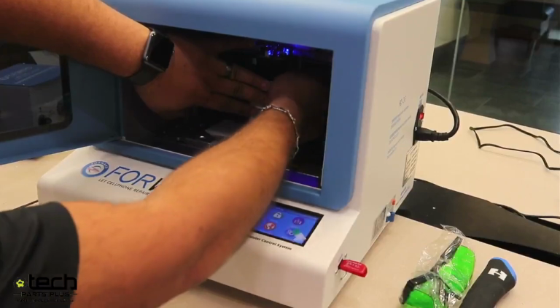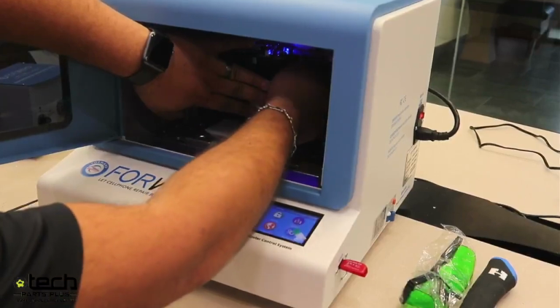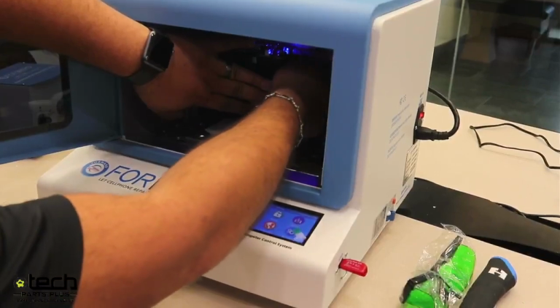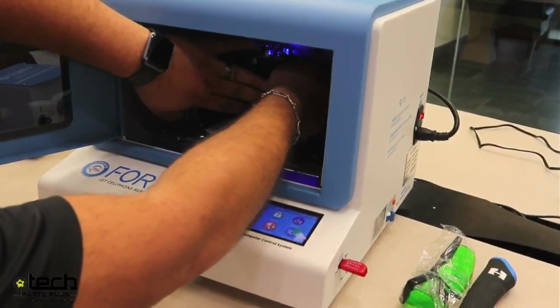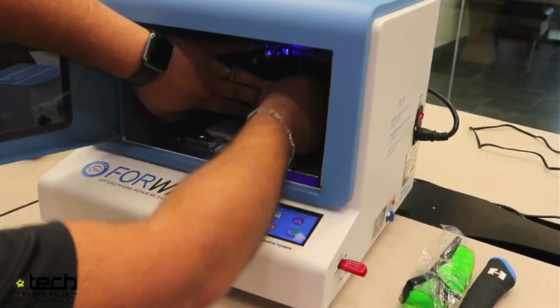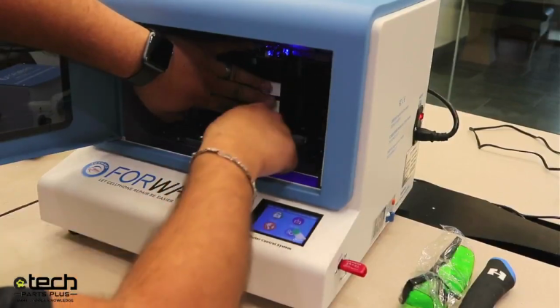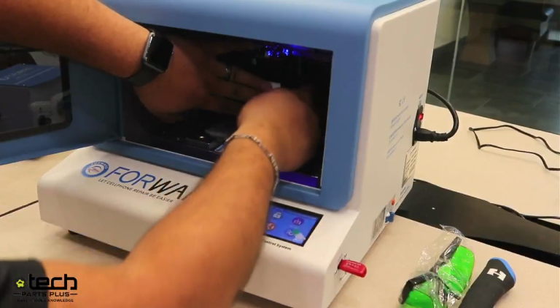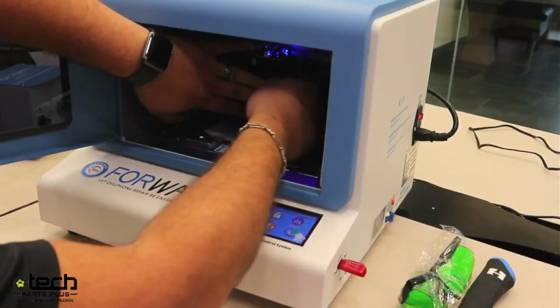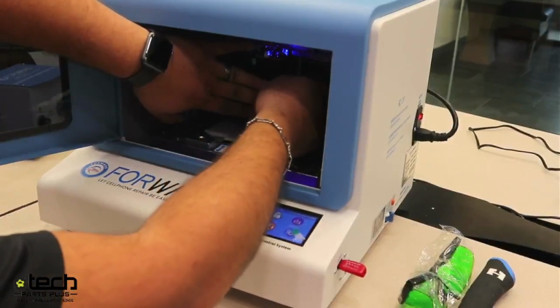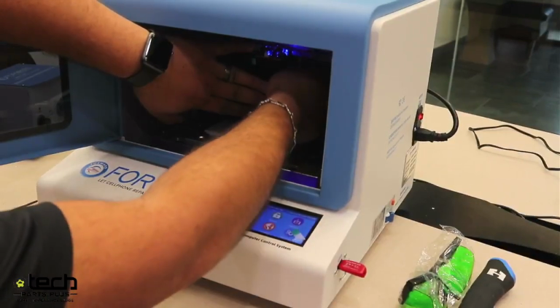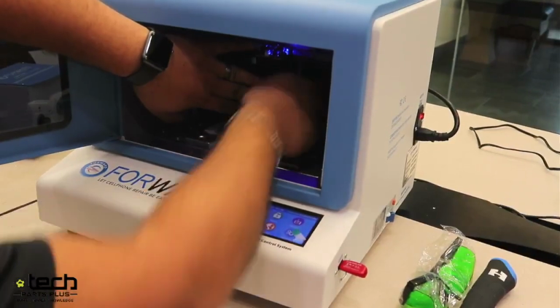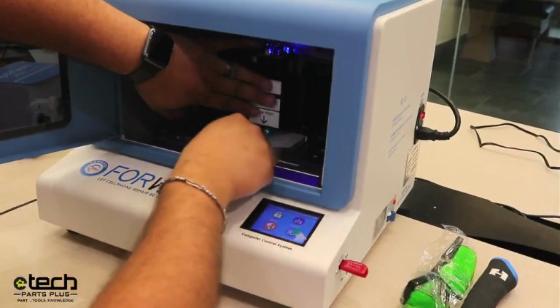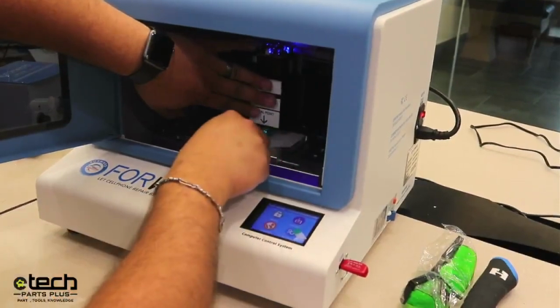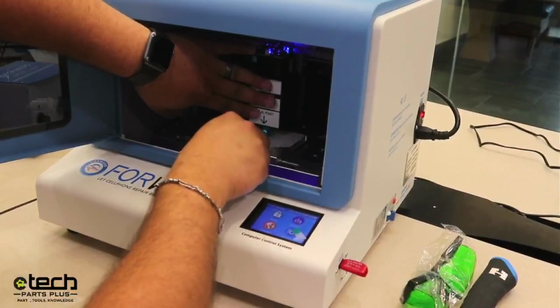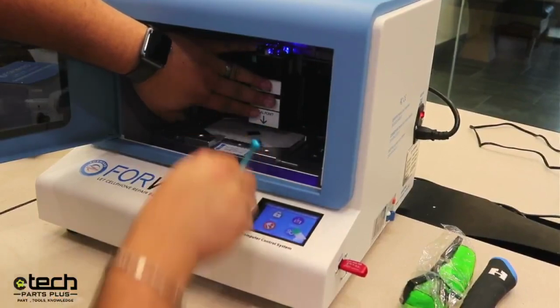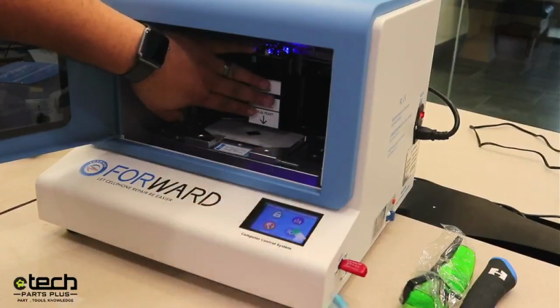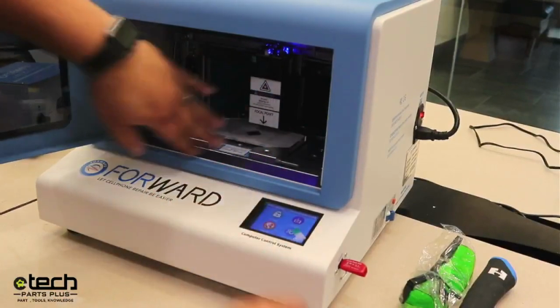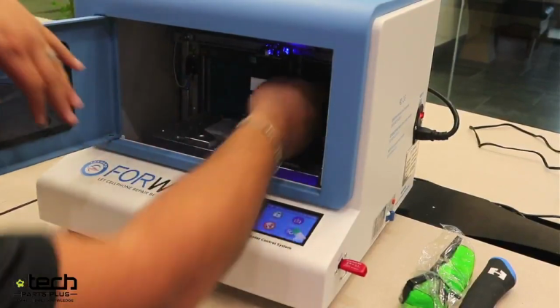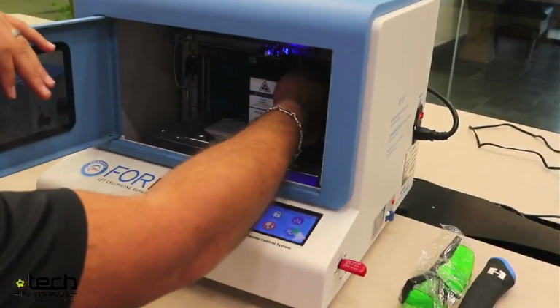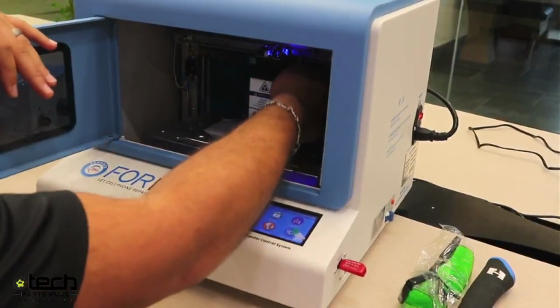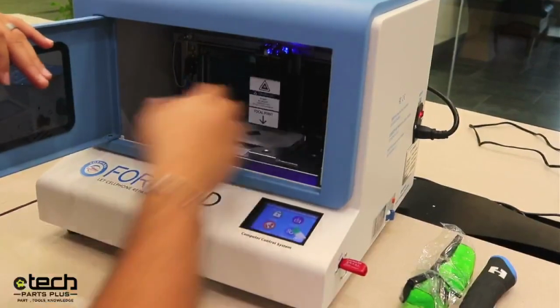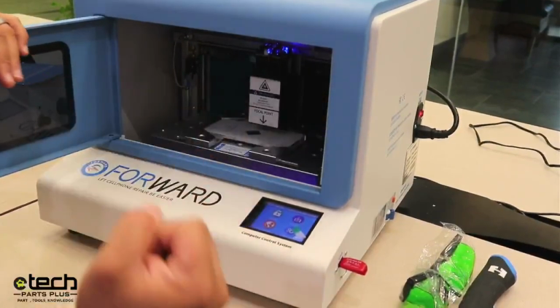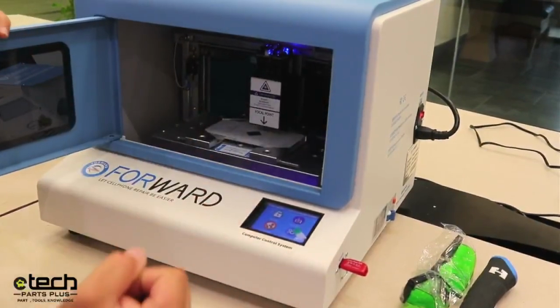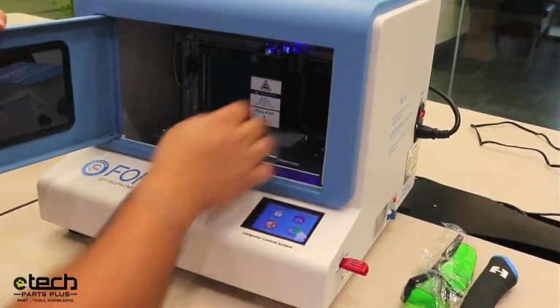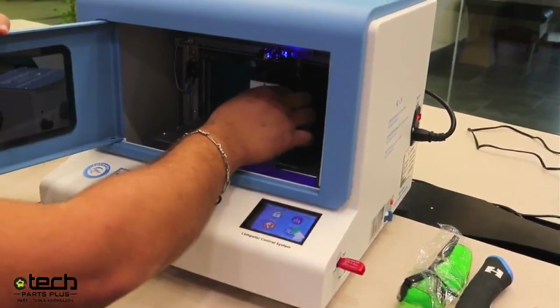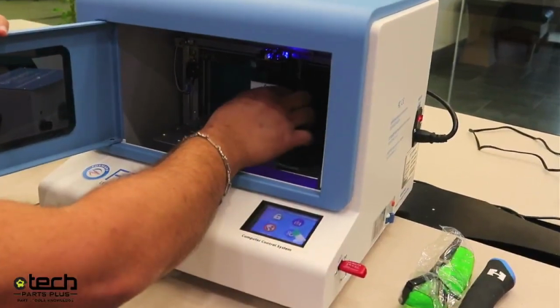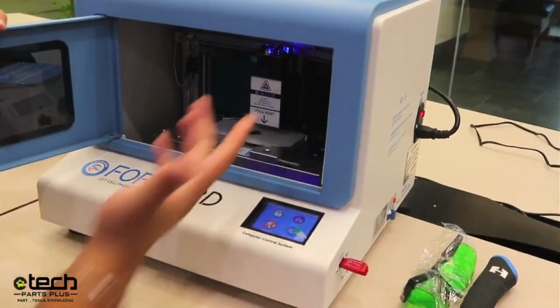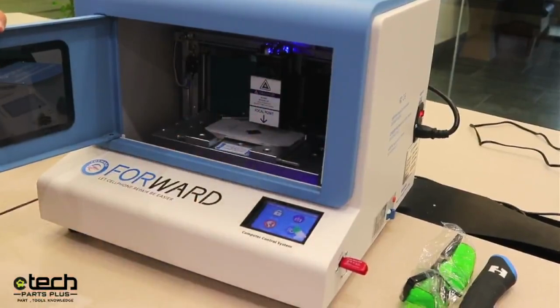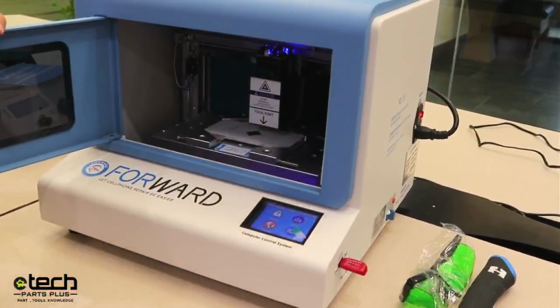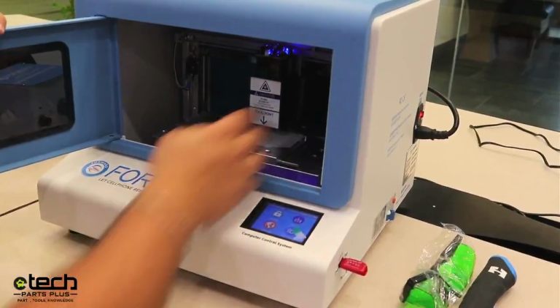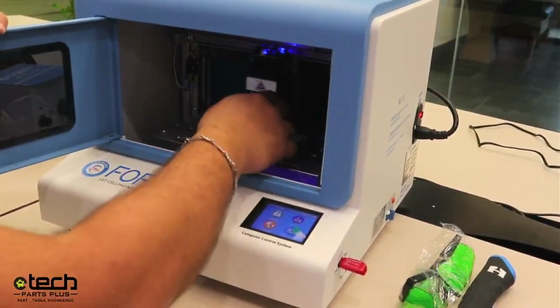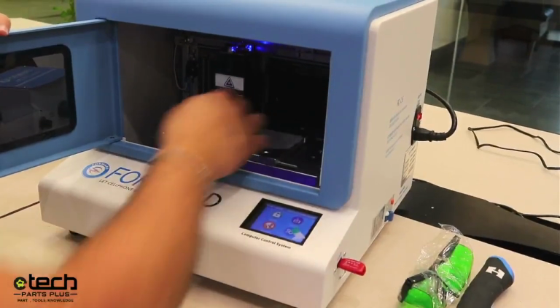Tighten the focal point thumb screw and then you're good to go. You don't have to over-tighten it — just make sure the laser head isn't going to move on you.